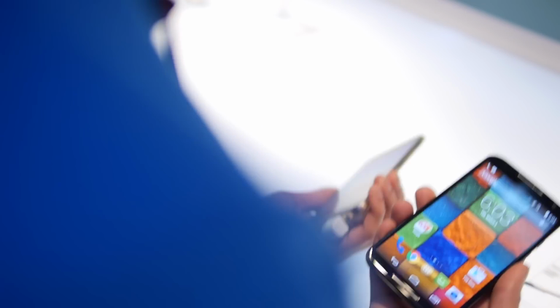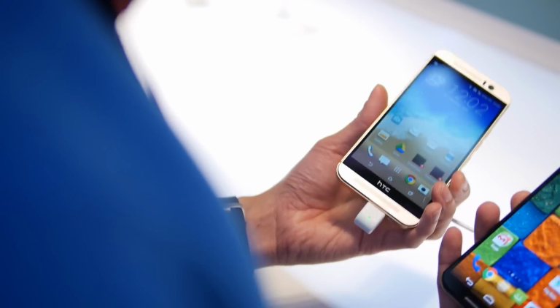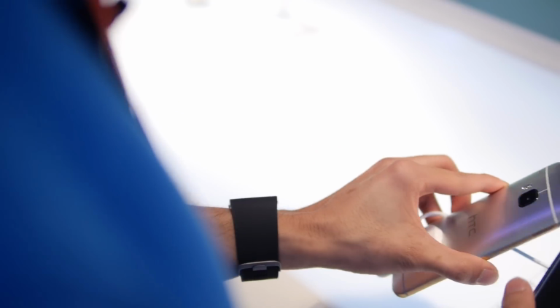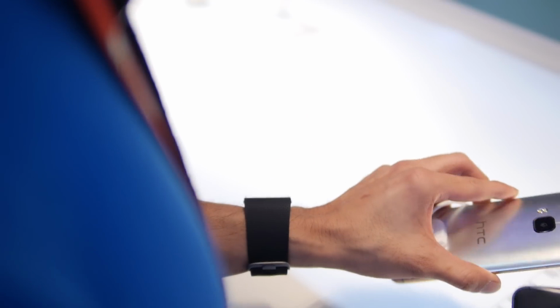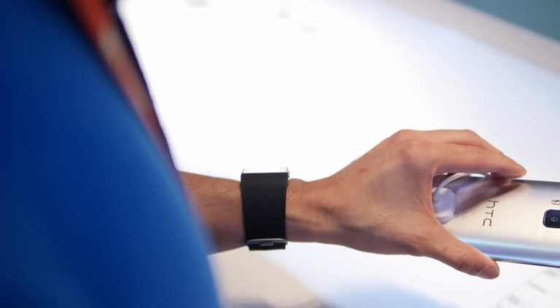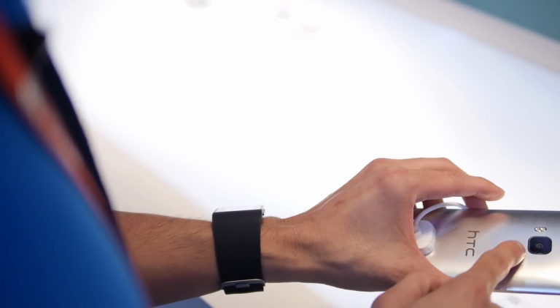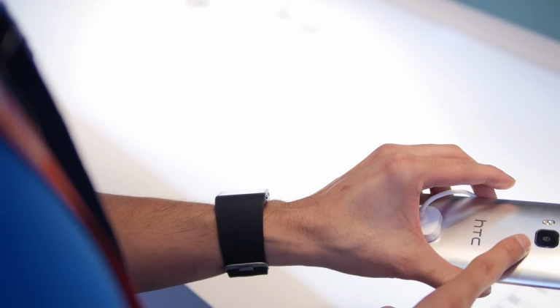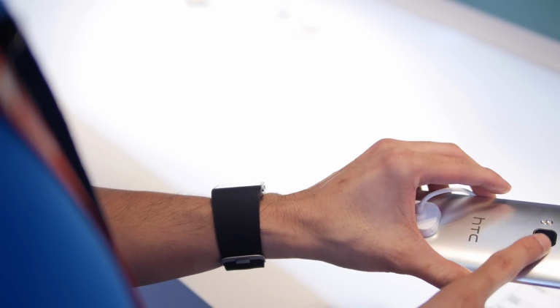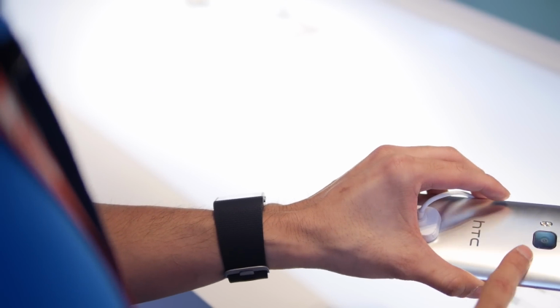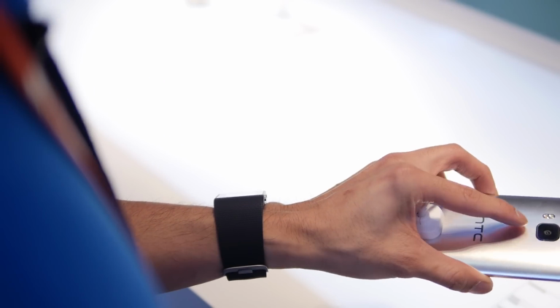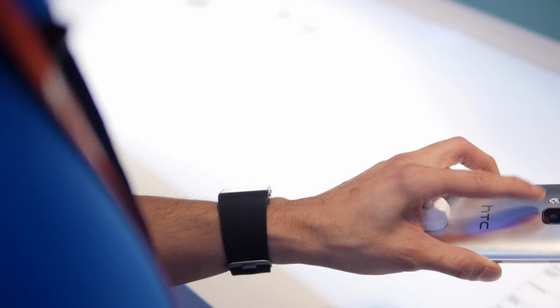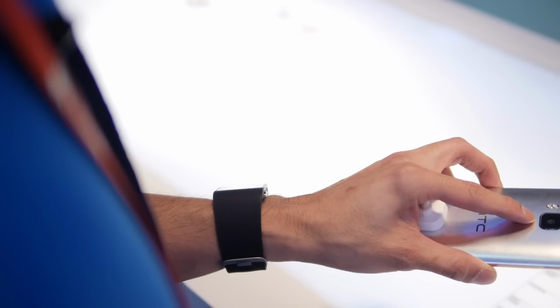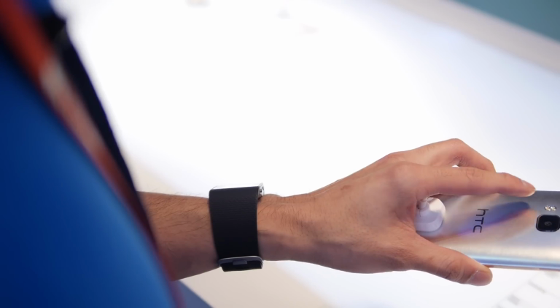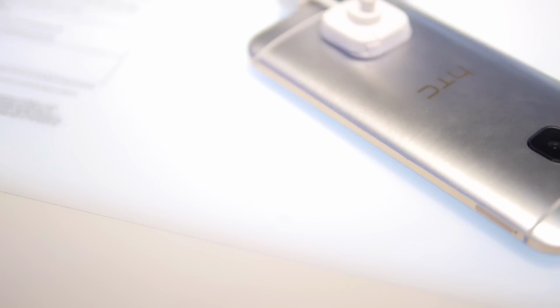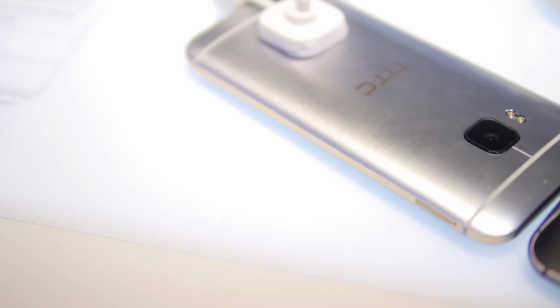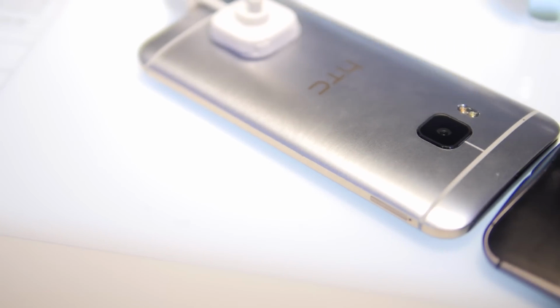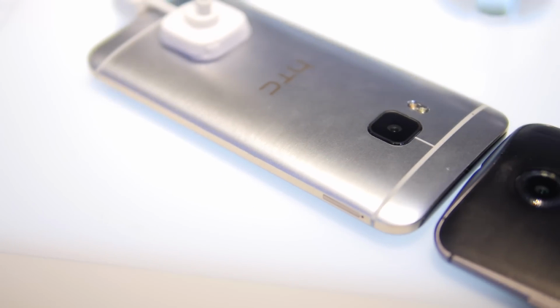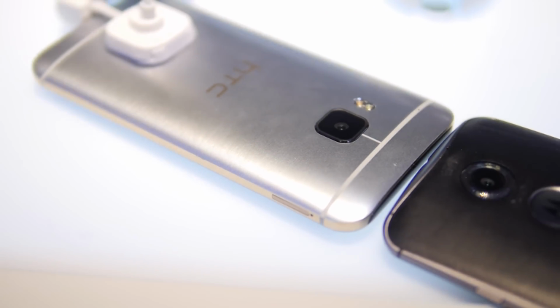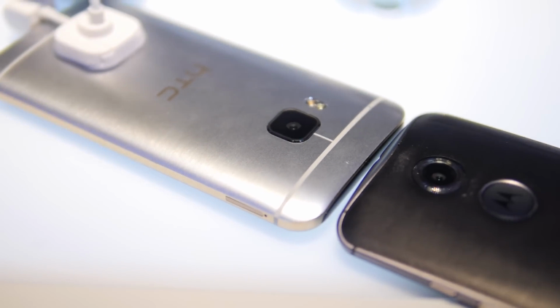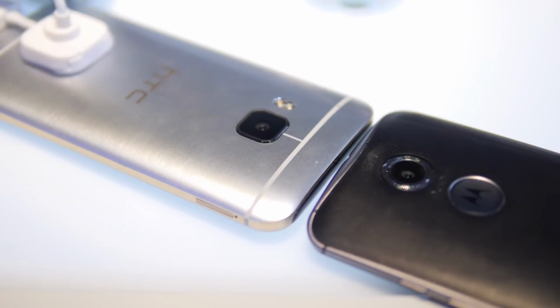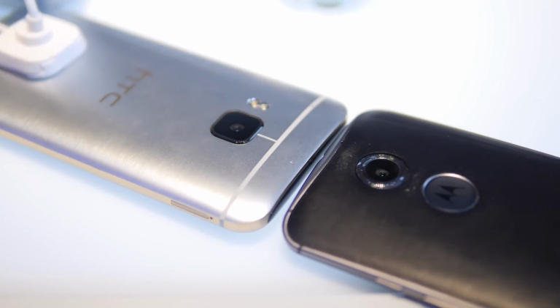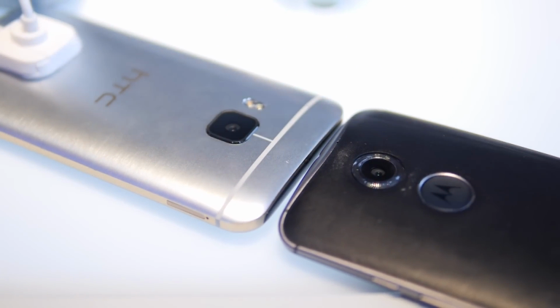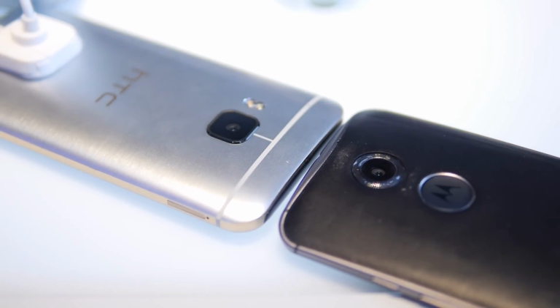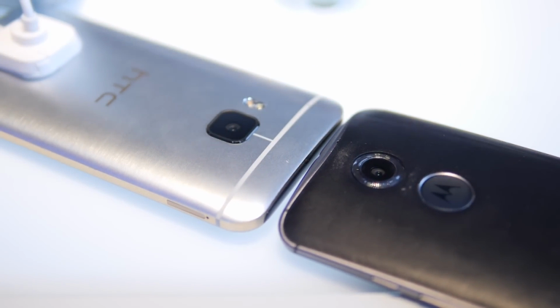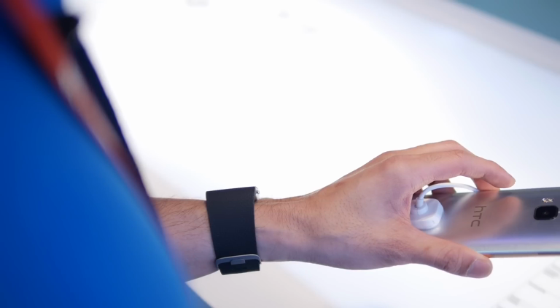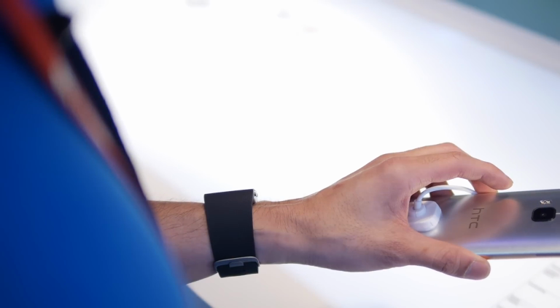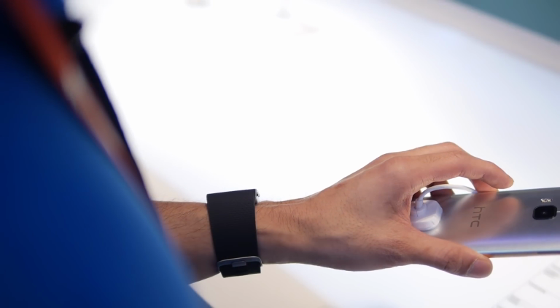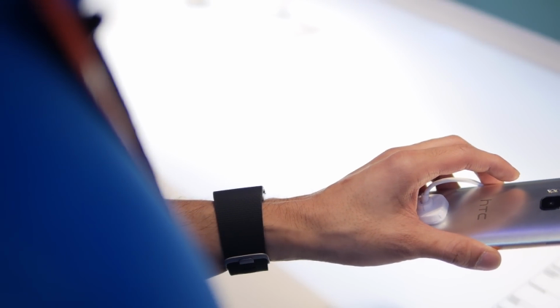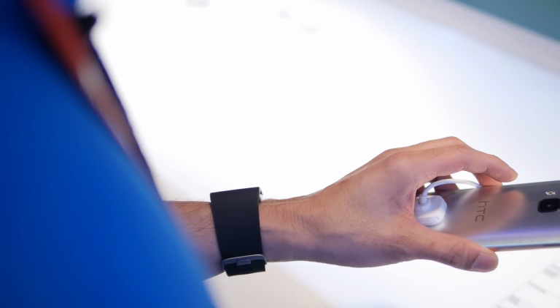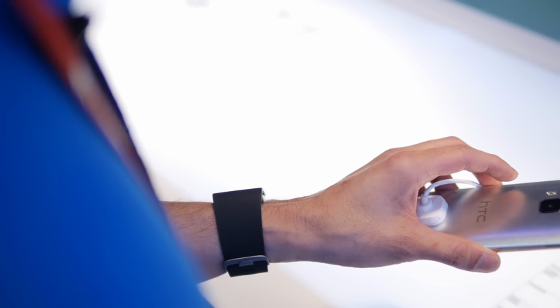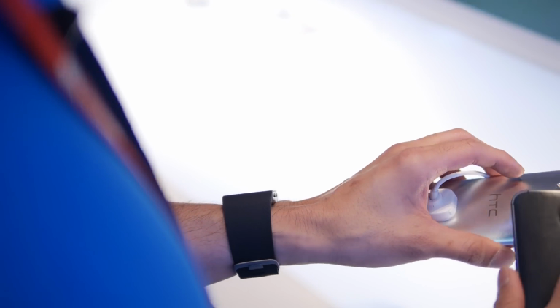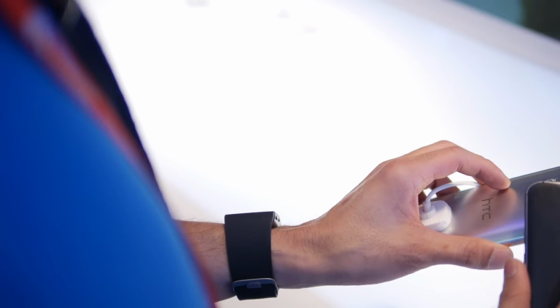As far as cameras are concerned, you have a 20-megapixel camera on the HTC One M9. The Moto X still has a pretty good camera — it's a 13-megapixel shooter on the back.